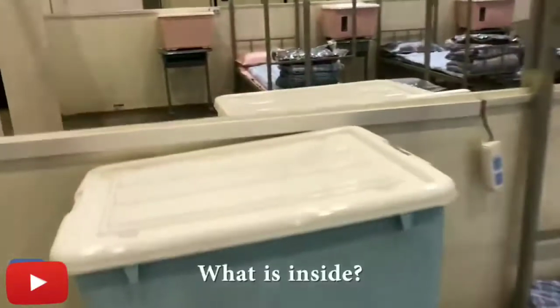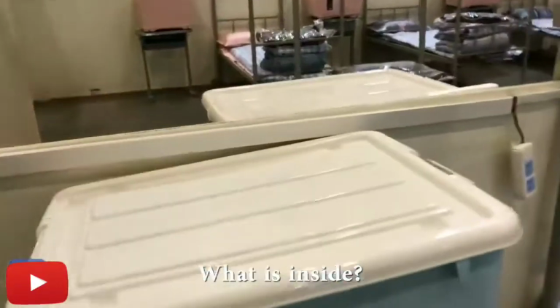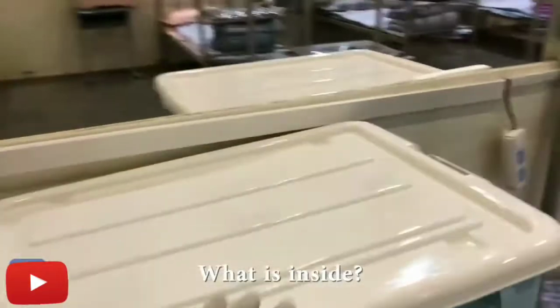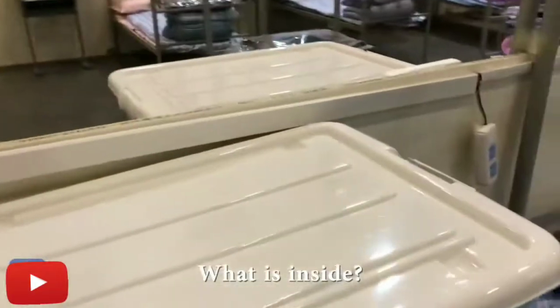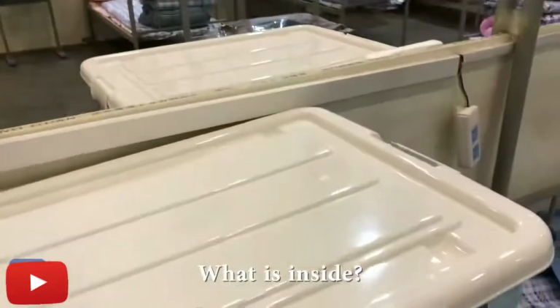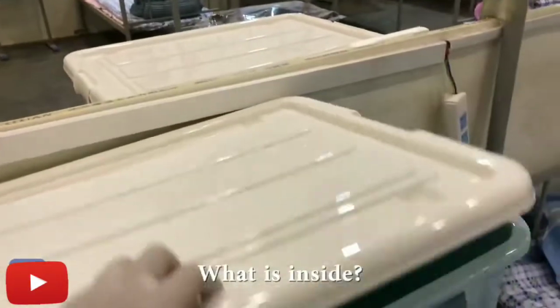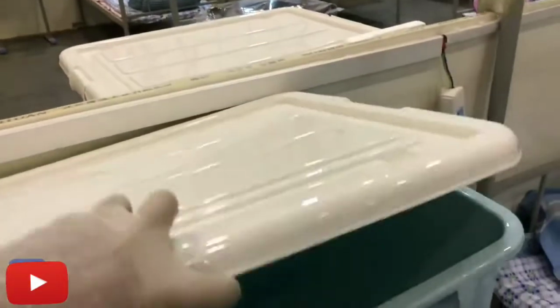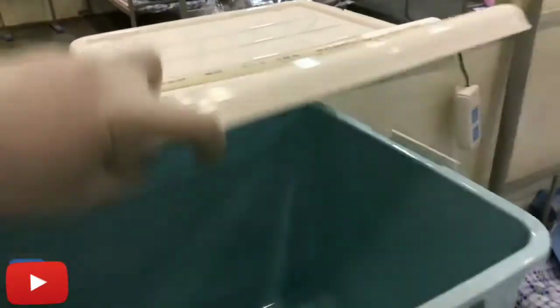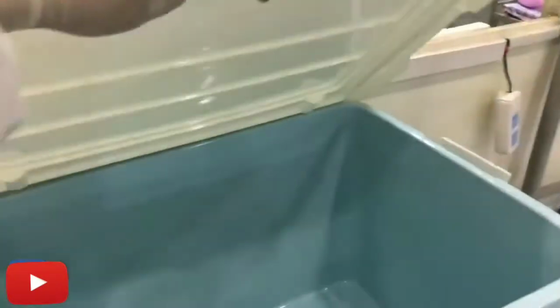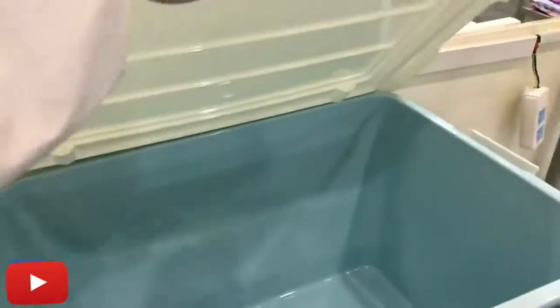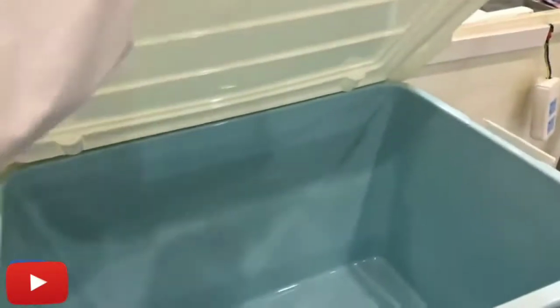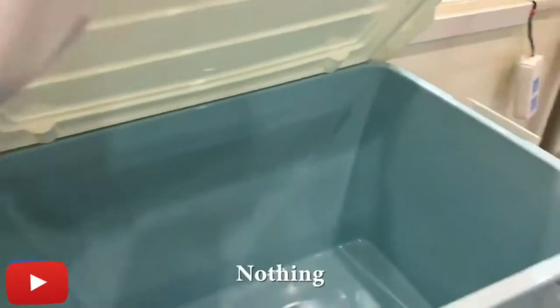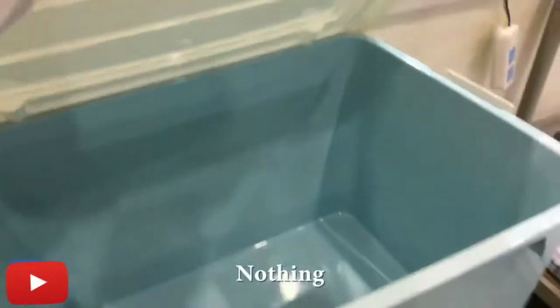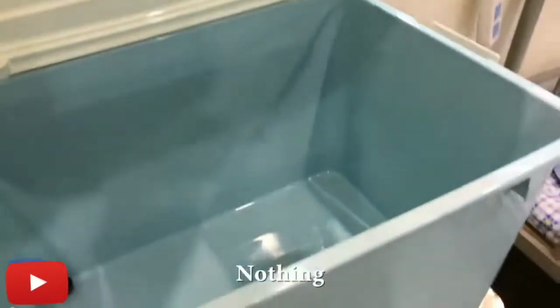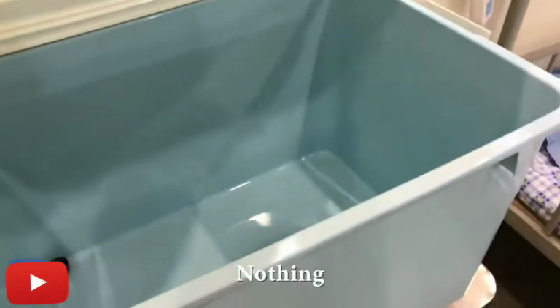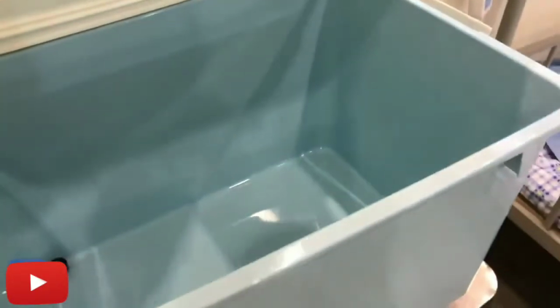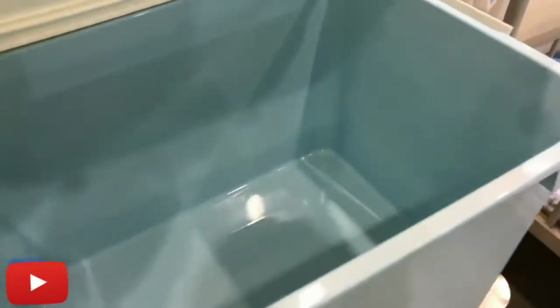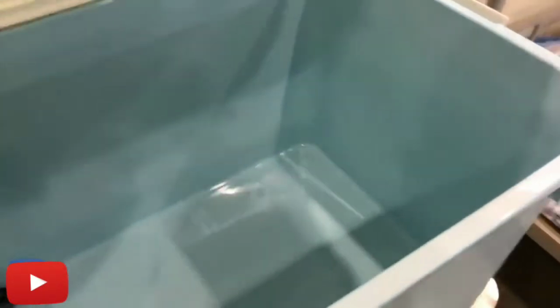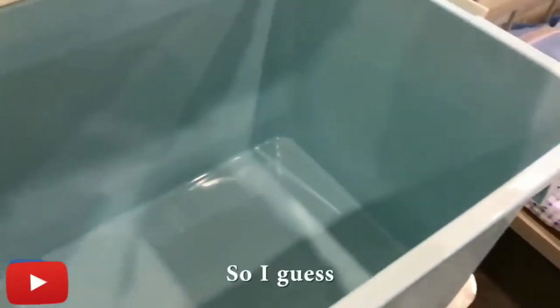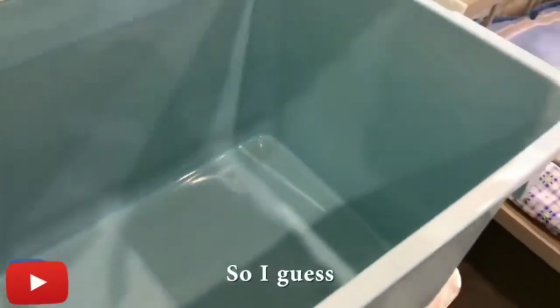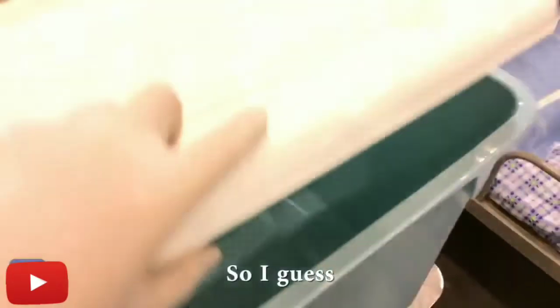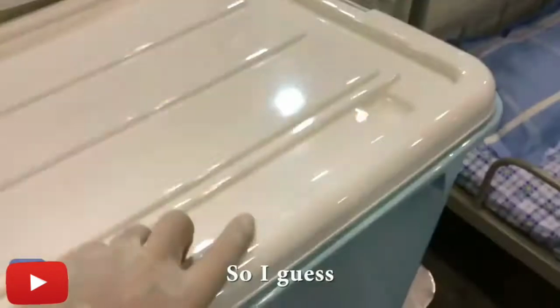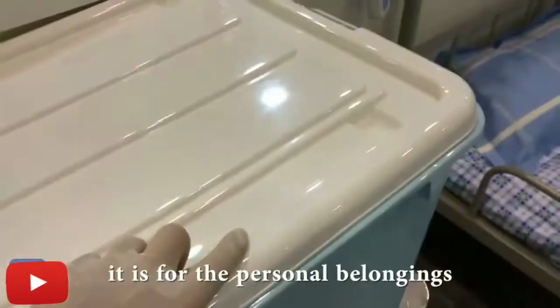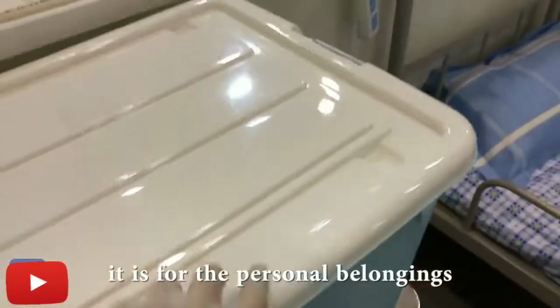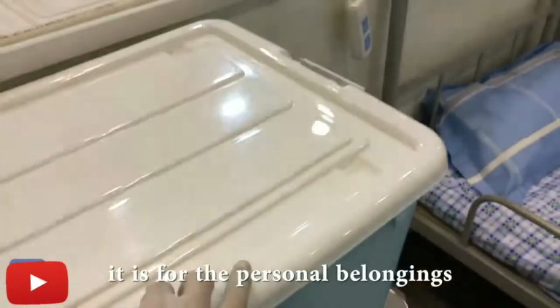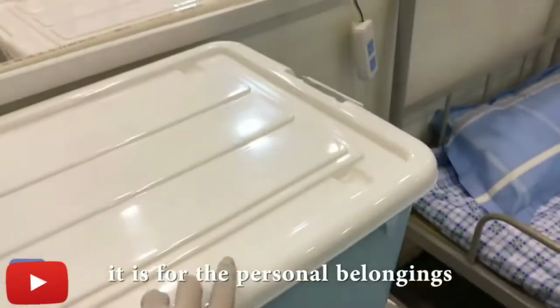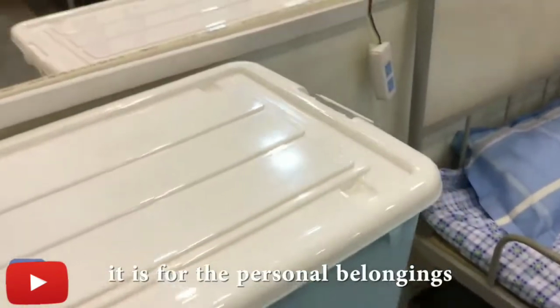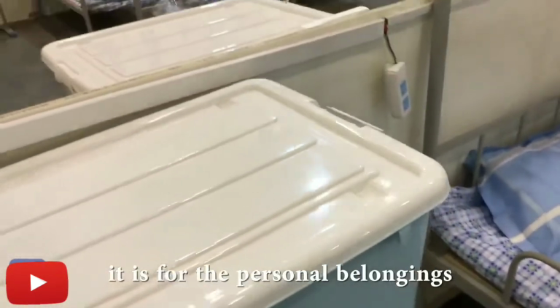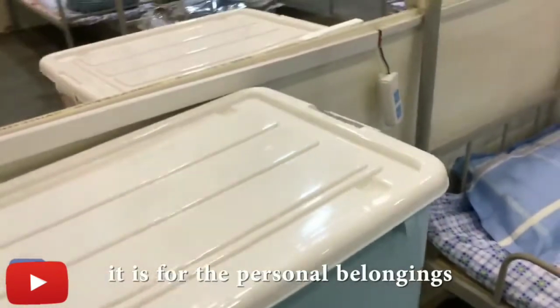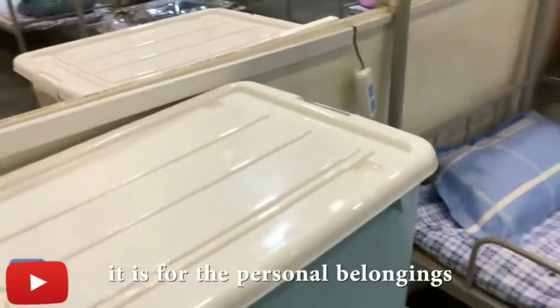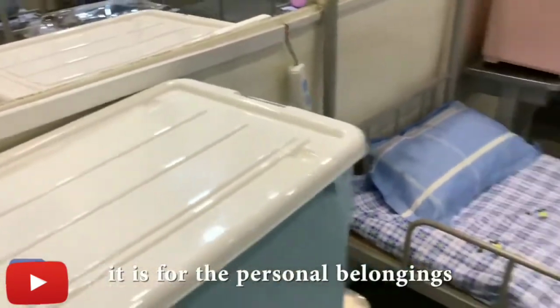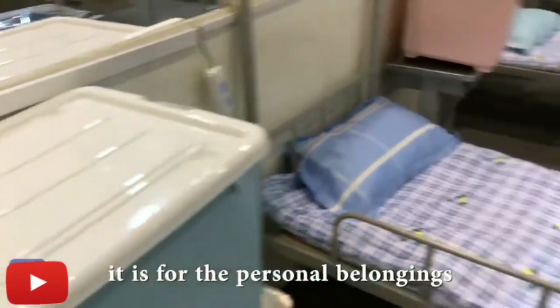What is inside? Nothing. So this is for the personal belongings.